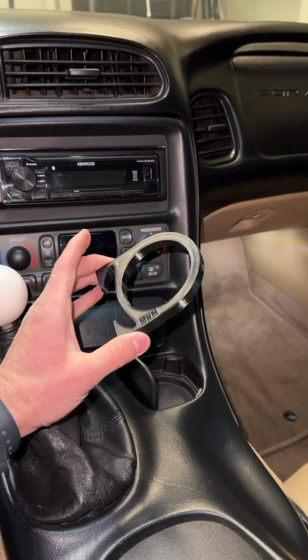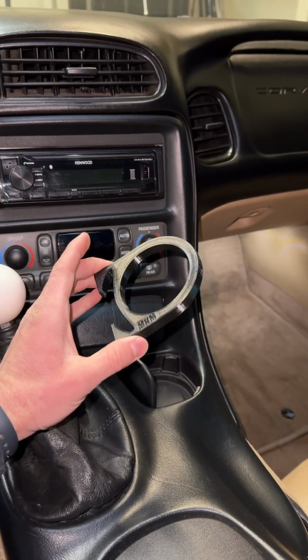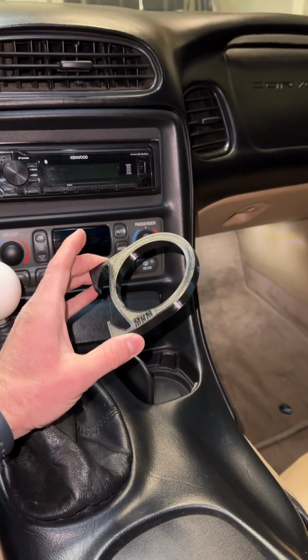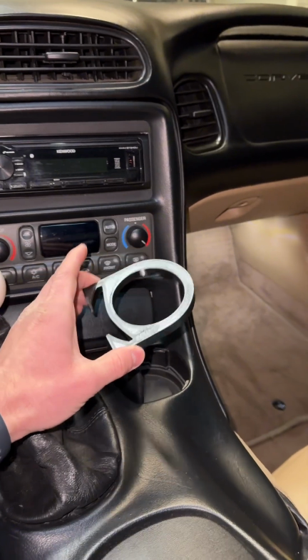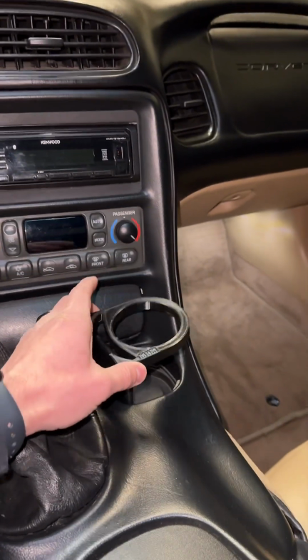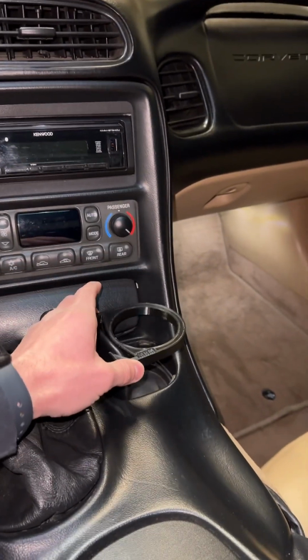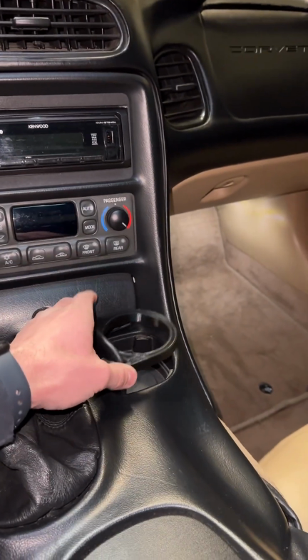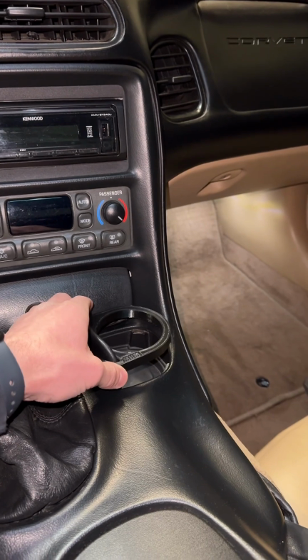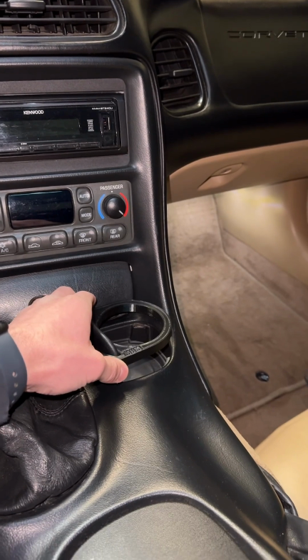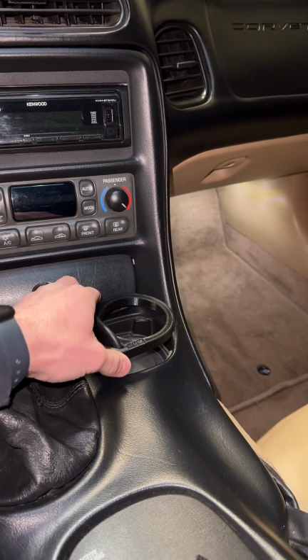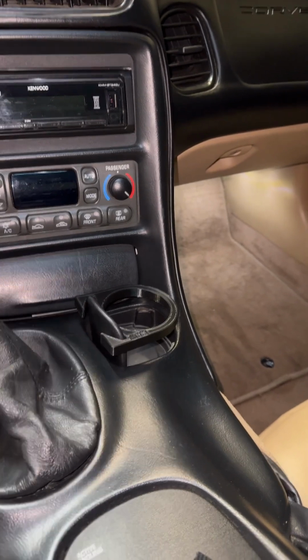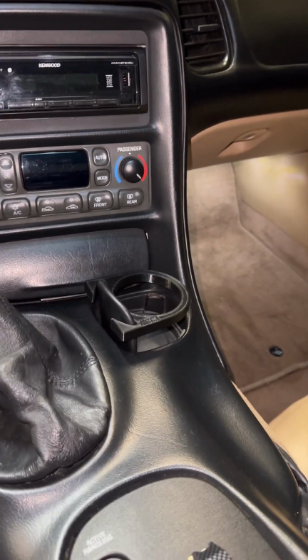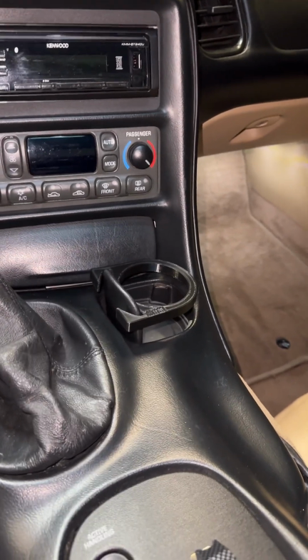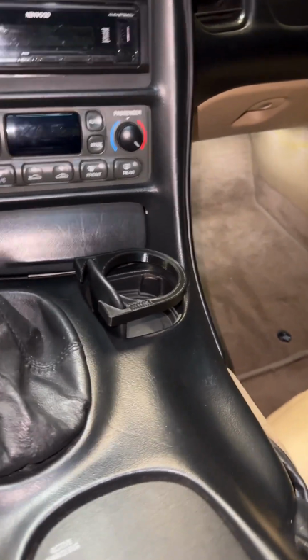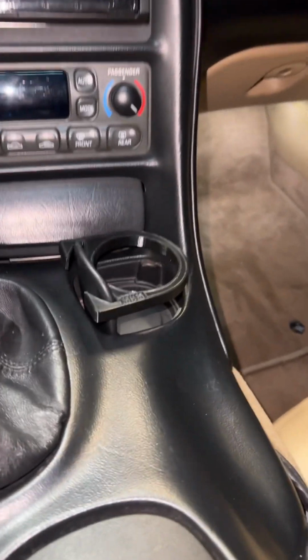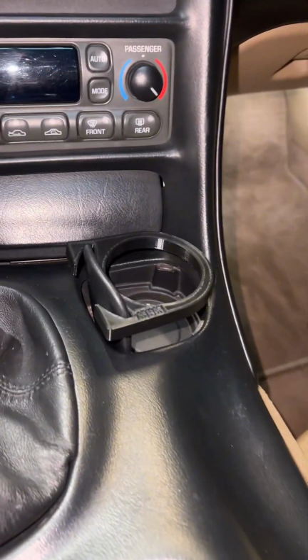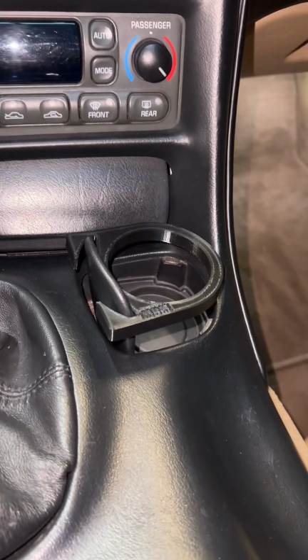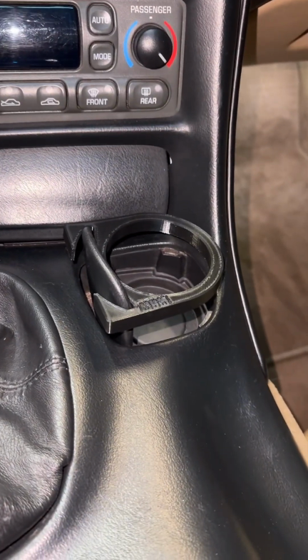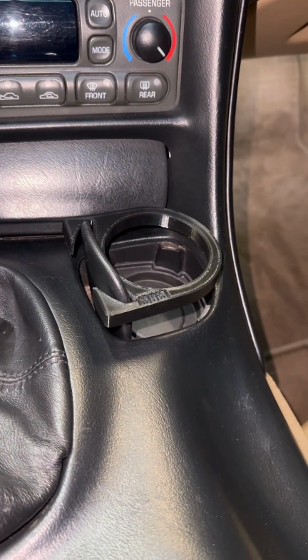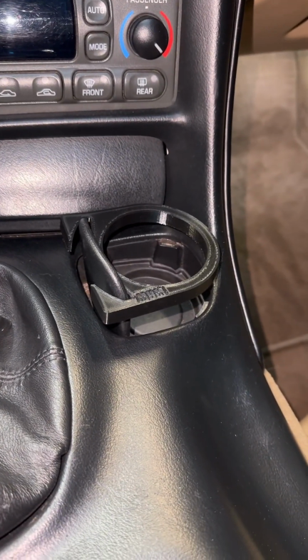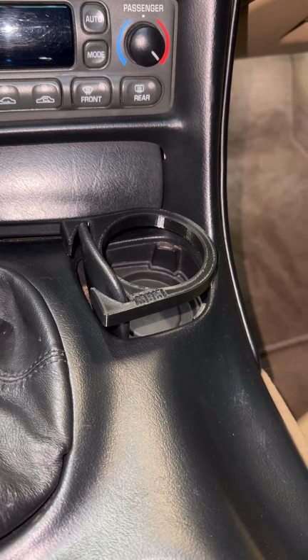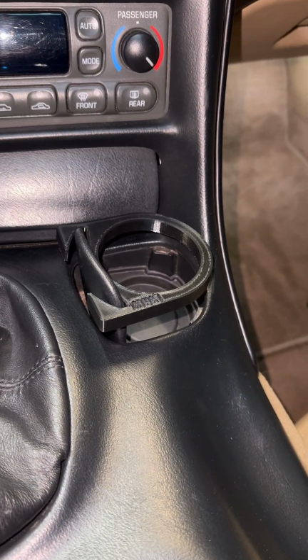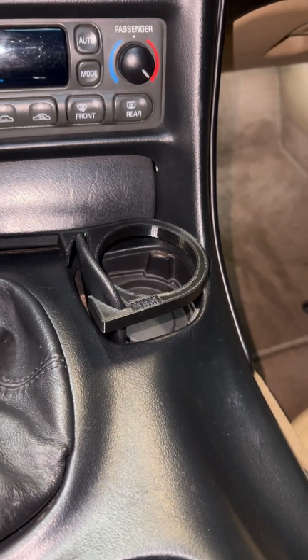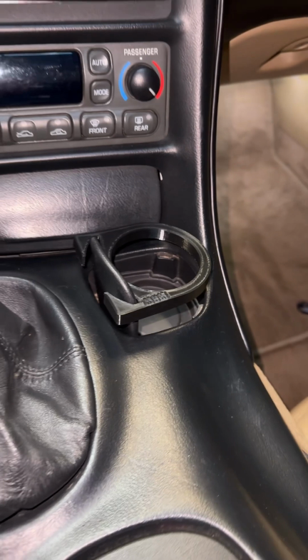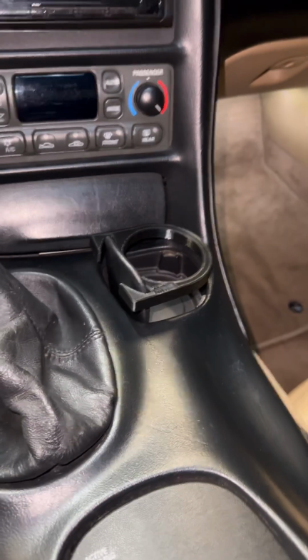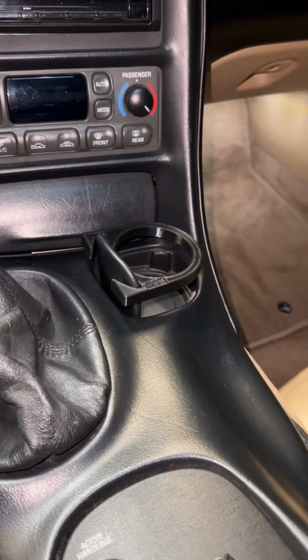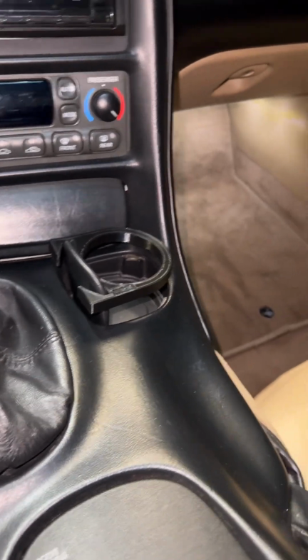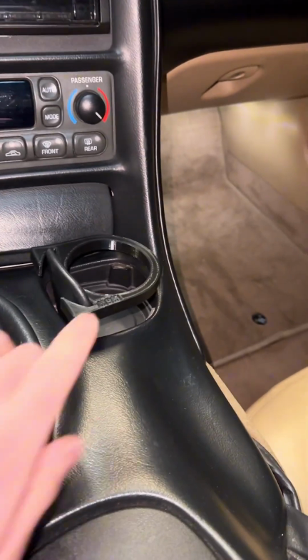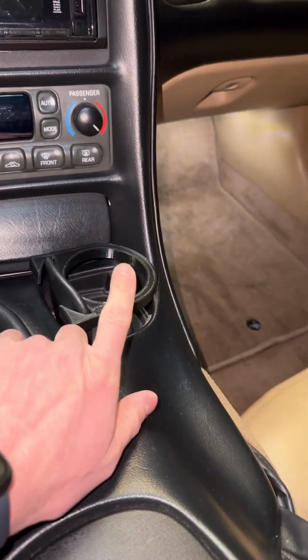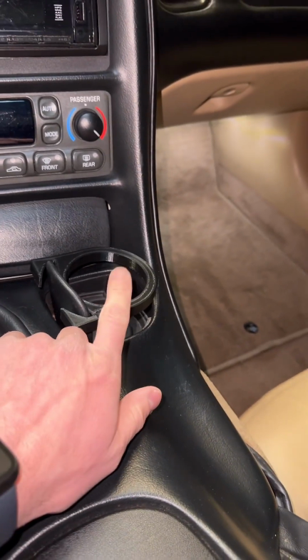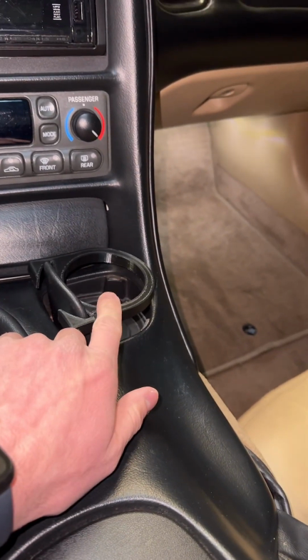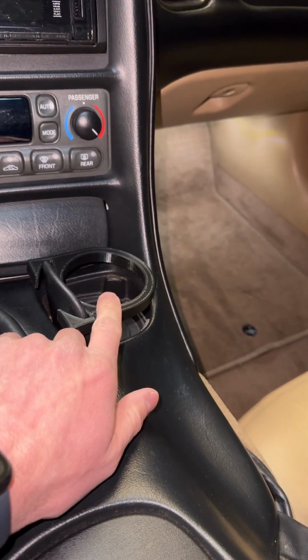This is a cup holder stabilizer for the C5 Corvette, because everybody who has a C5 knows these cup holders are way too shallow and they're completely useless. But this fixes that issue.